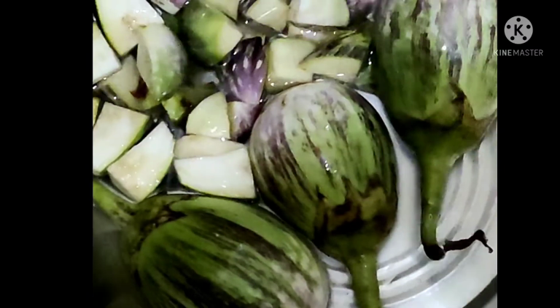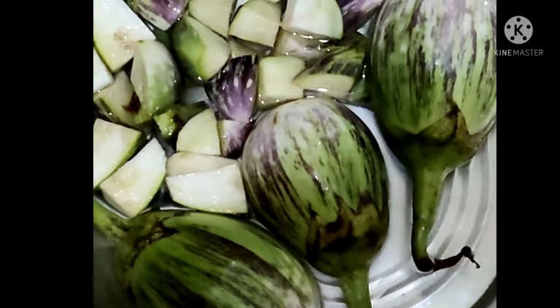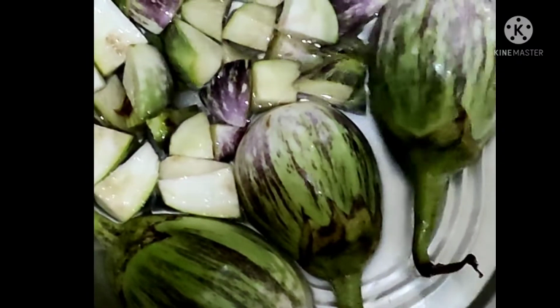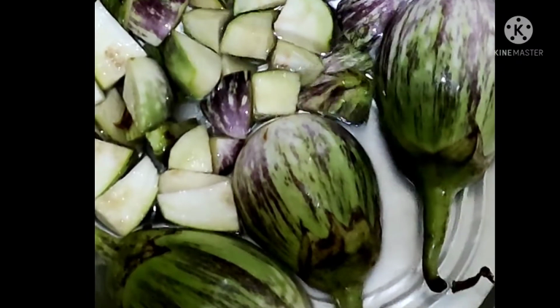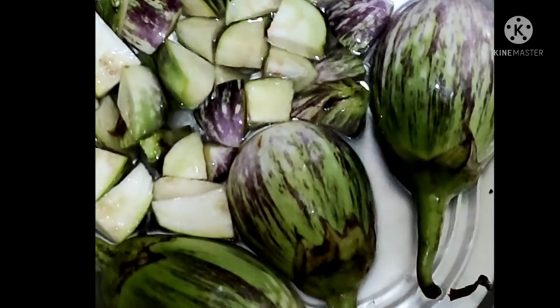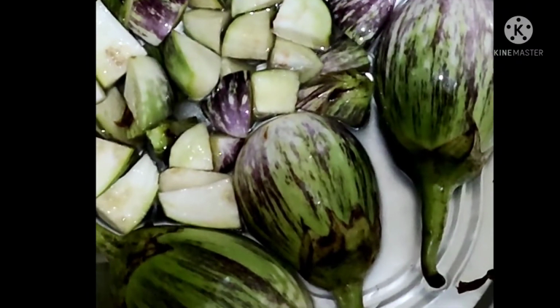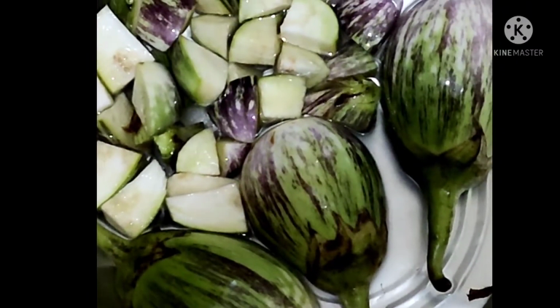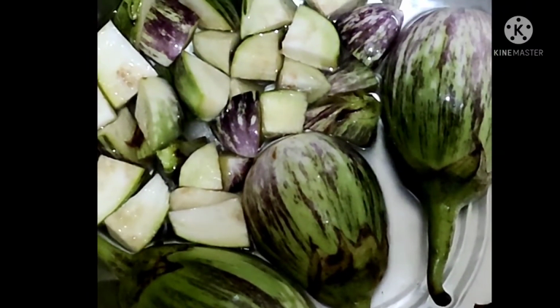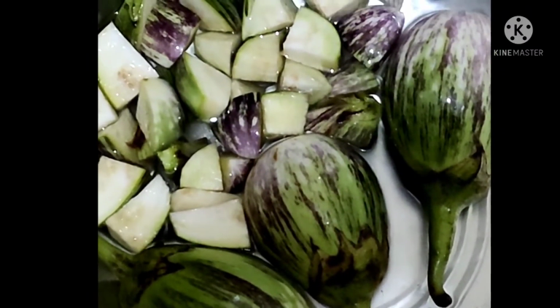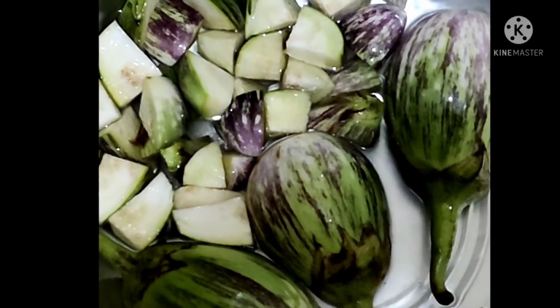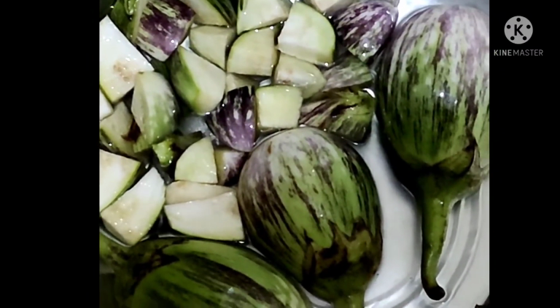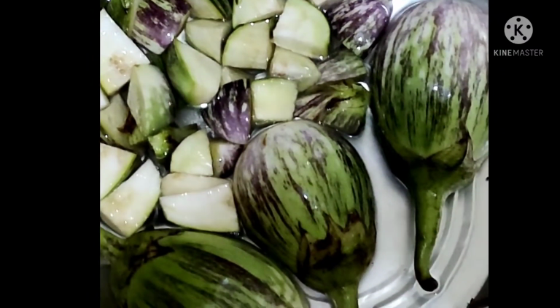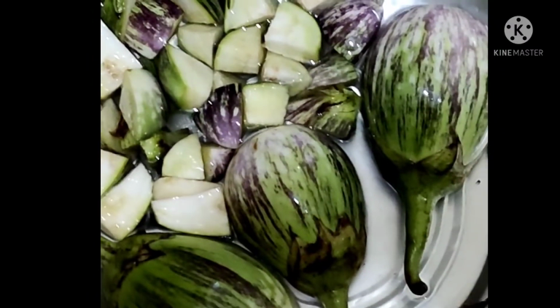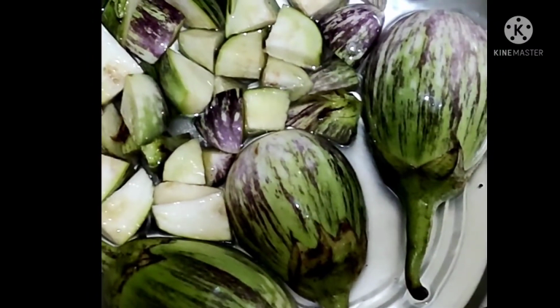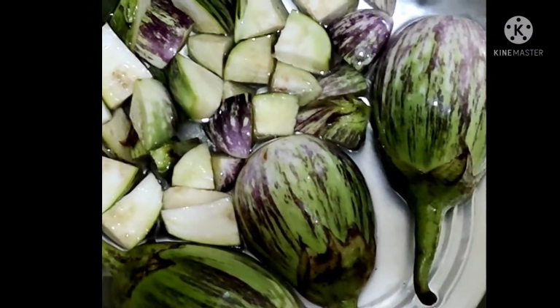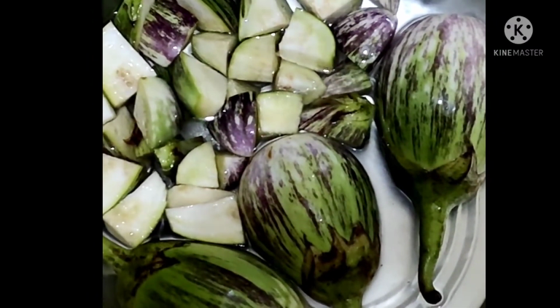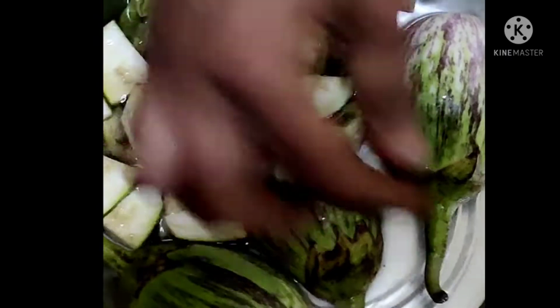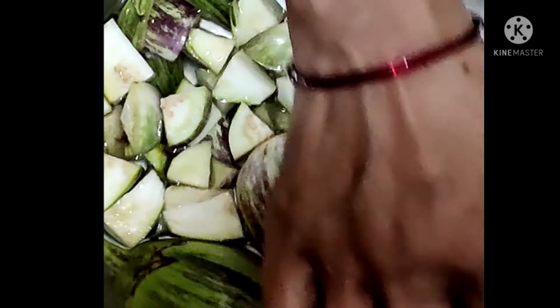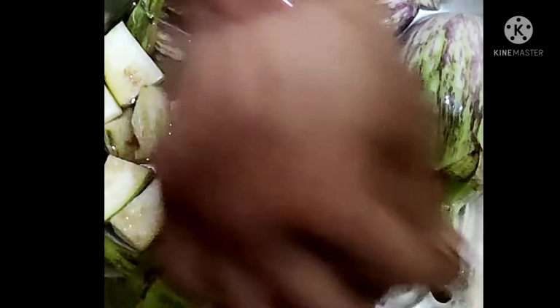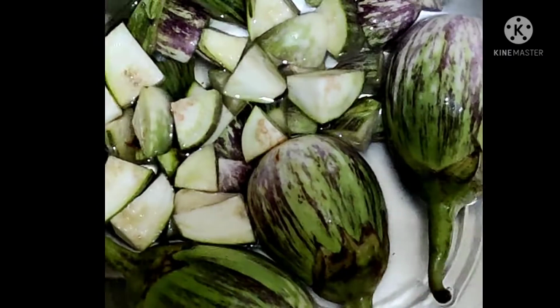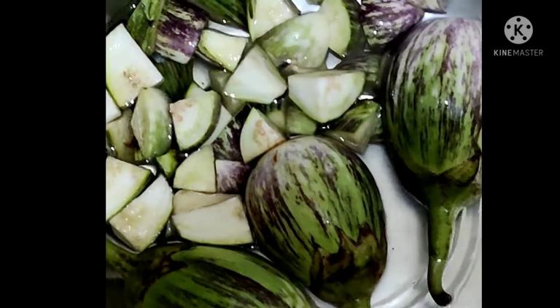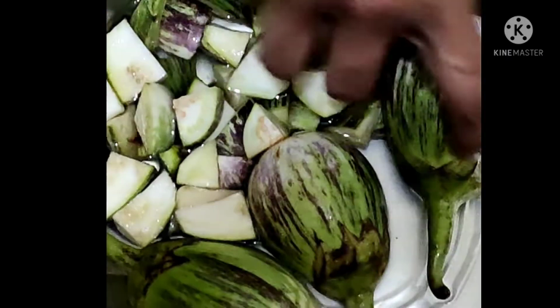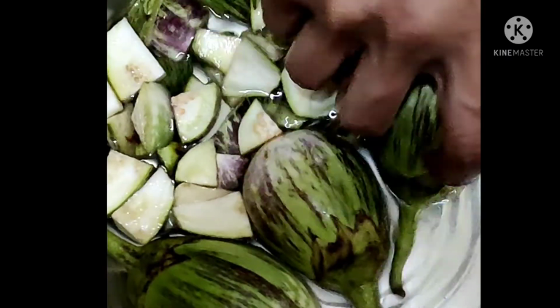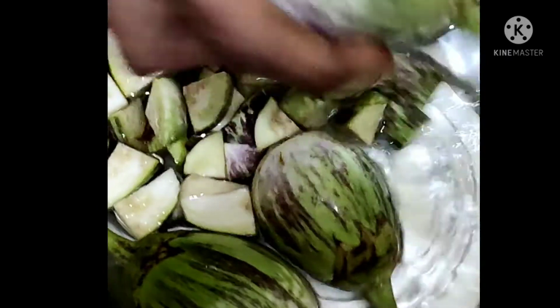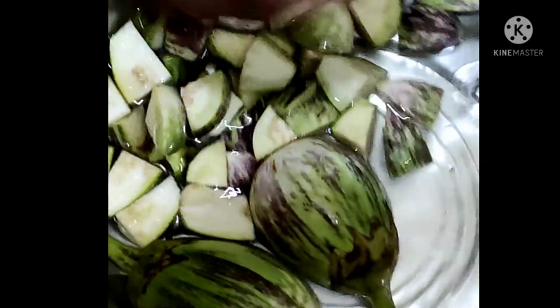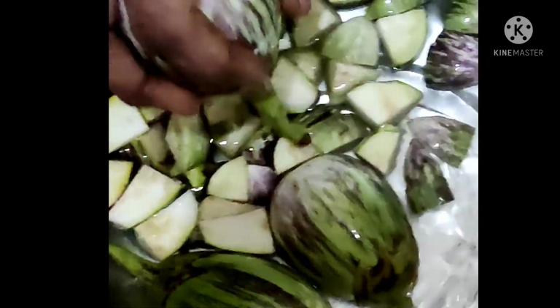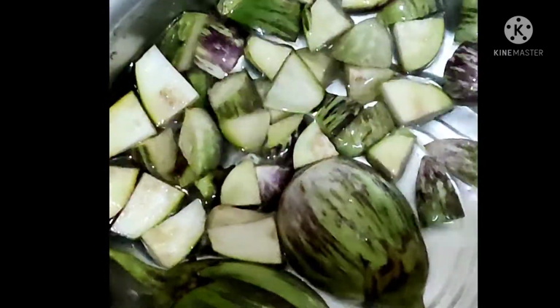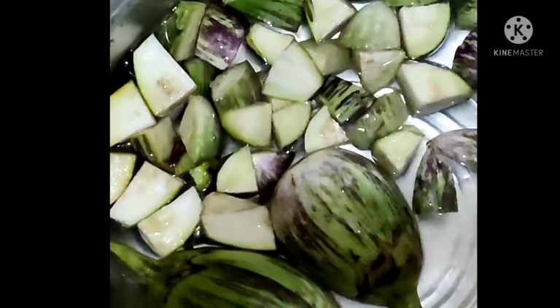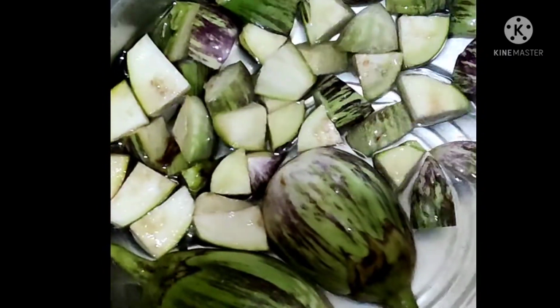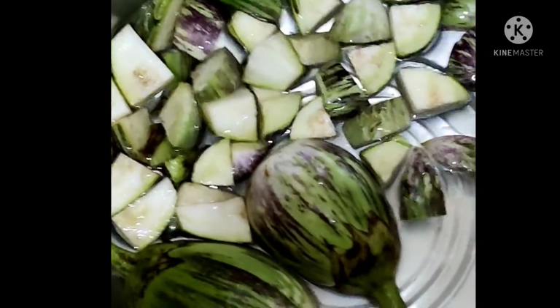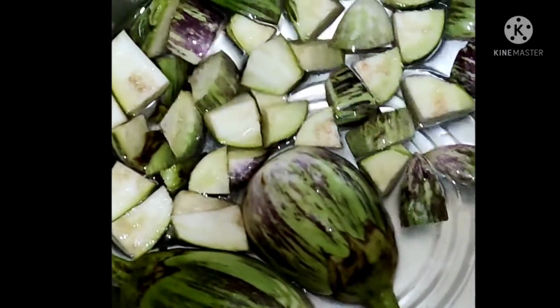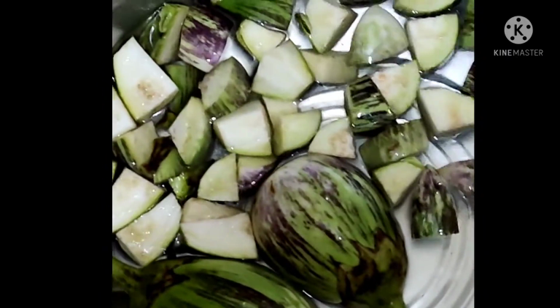In our house we are preparing this brinjal monthly, three or four times a month.